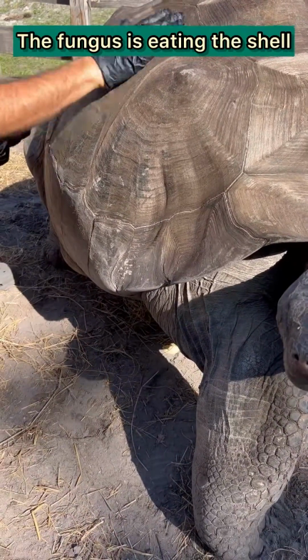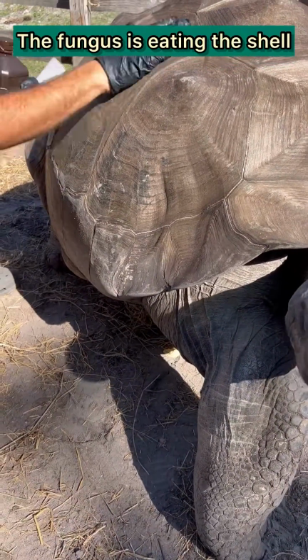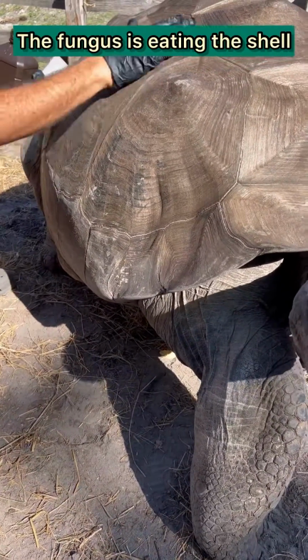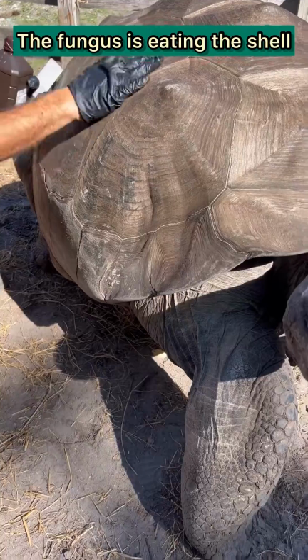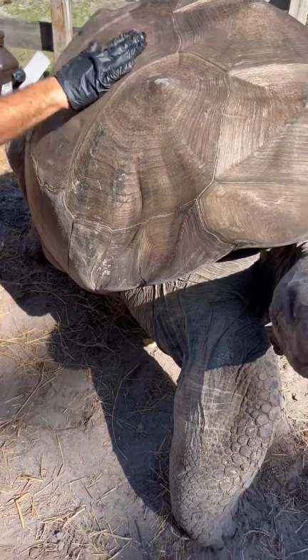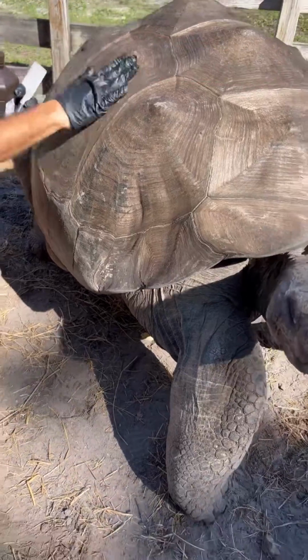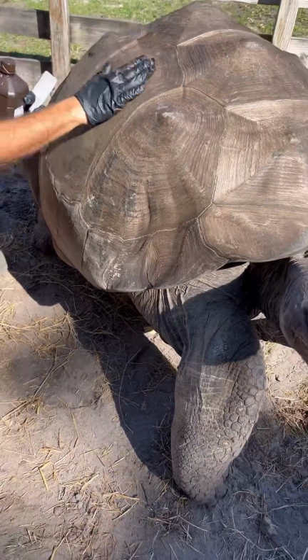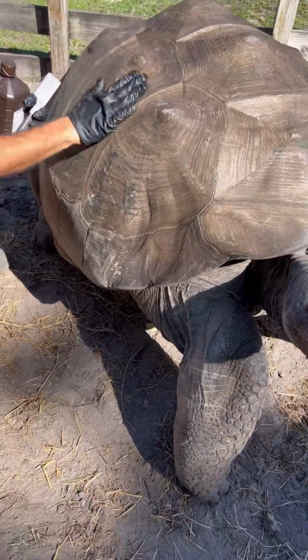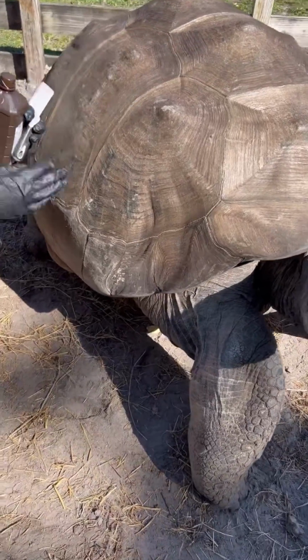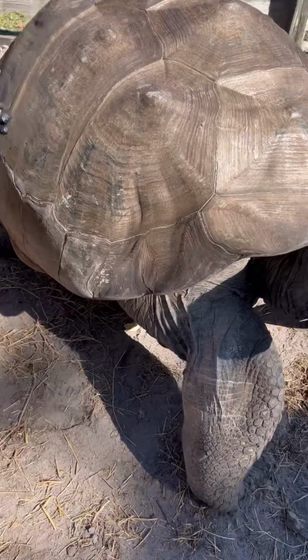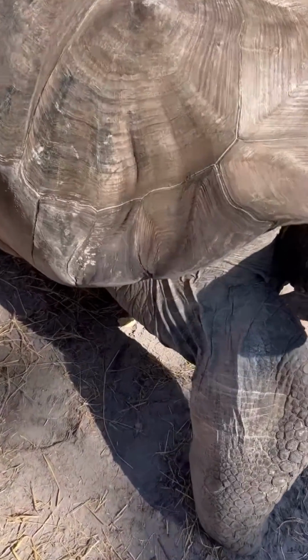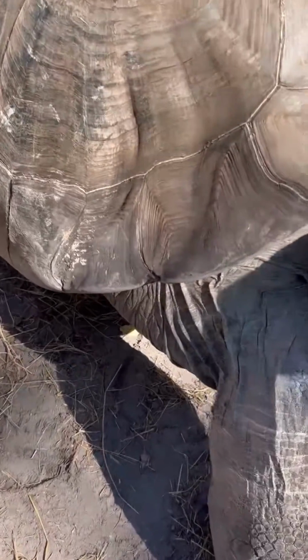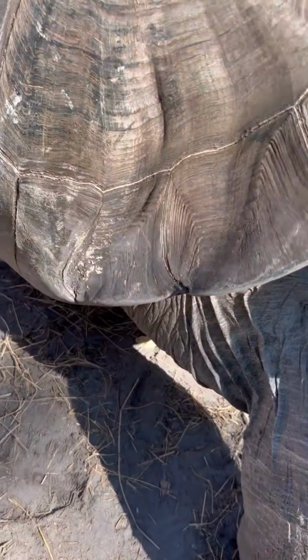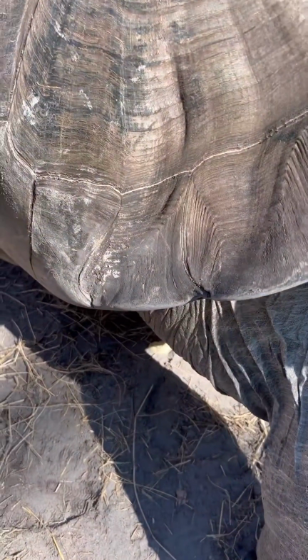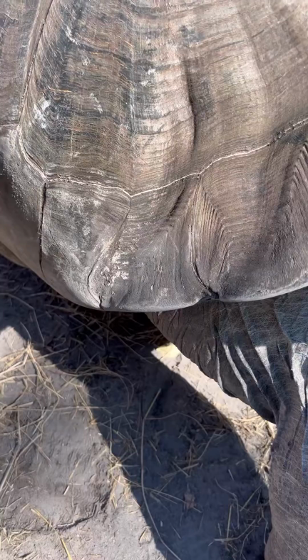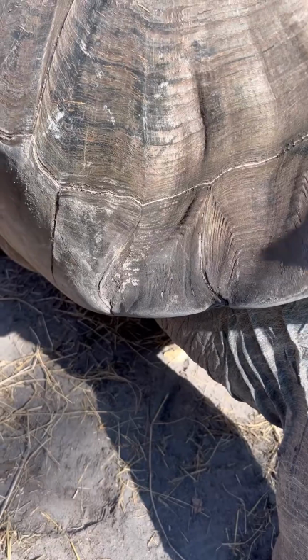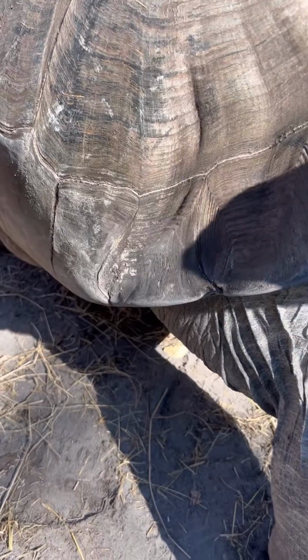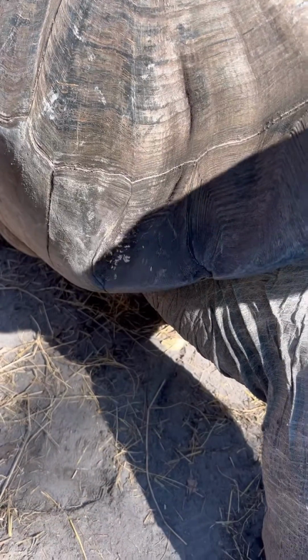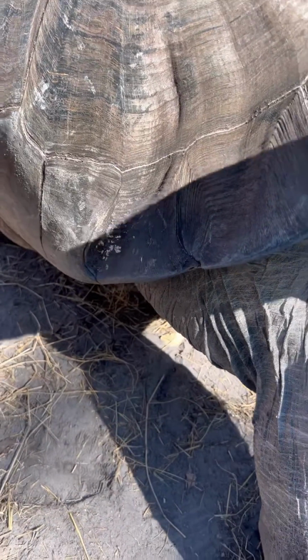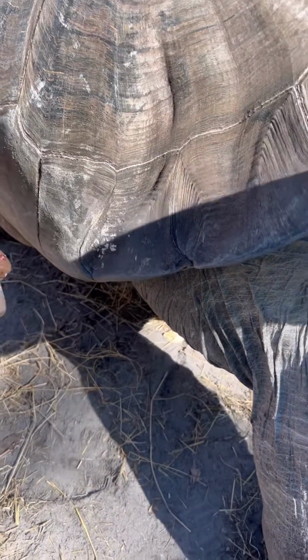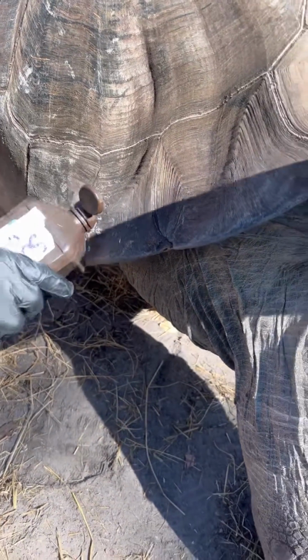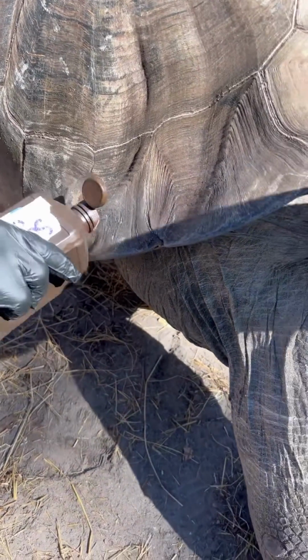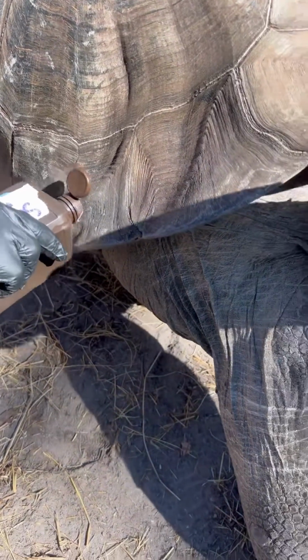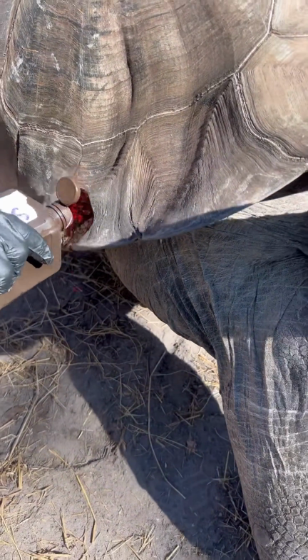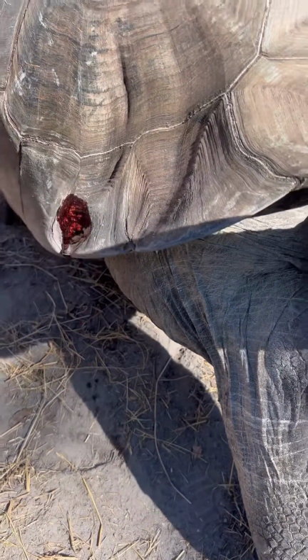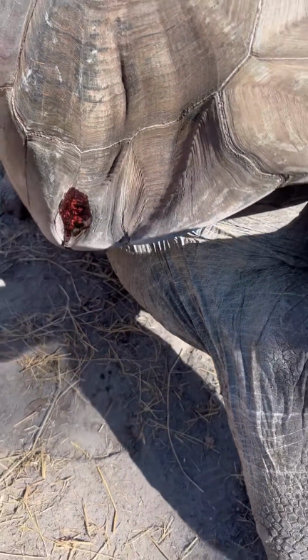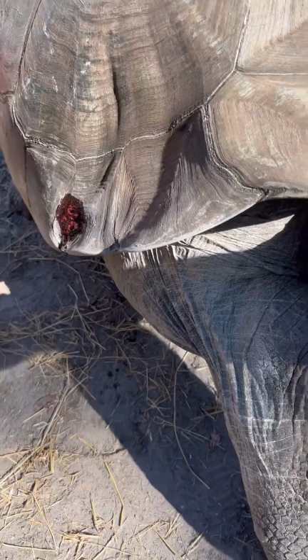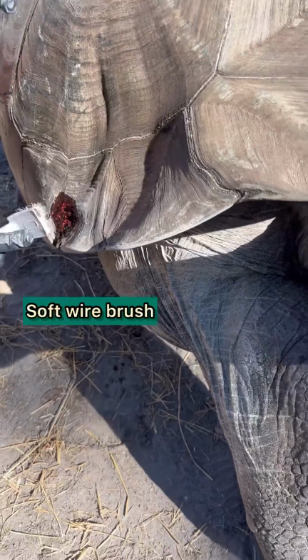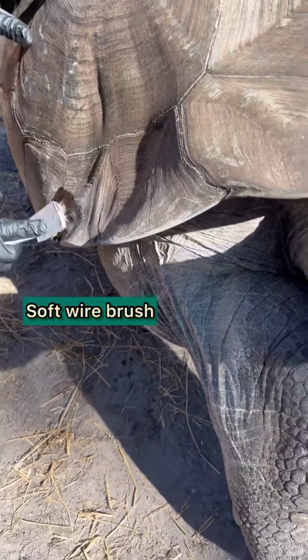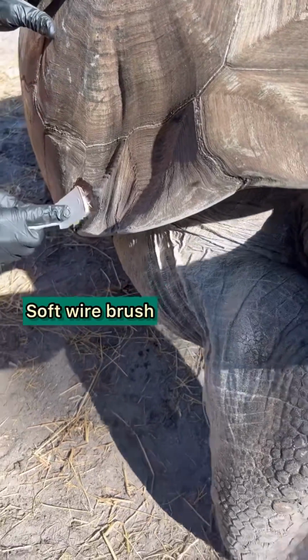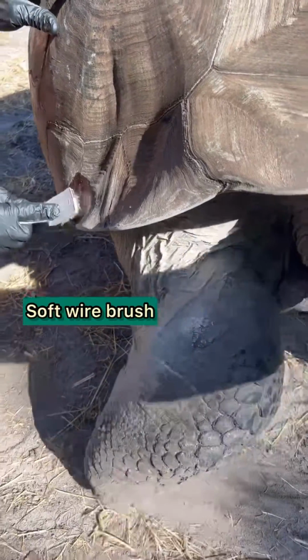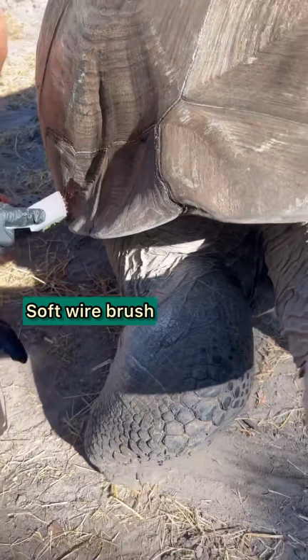First thing we do is we're going to use a brush and some scarlet oil. The brush is used to debride that wound. Basically, what you're trying to do is to physically remove that fungus that's there.